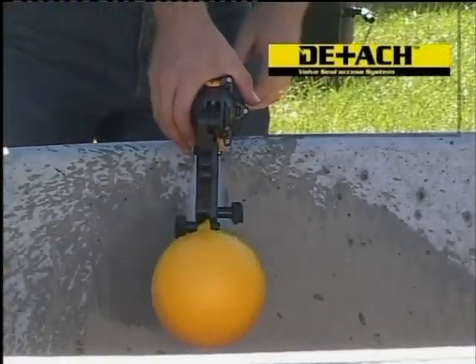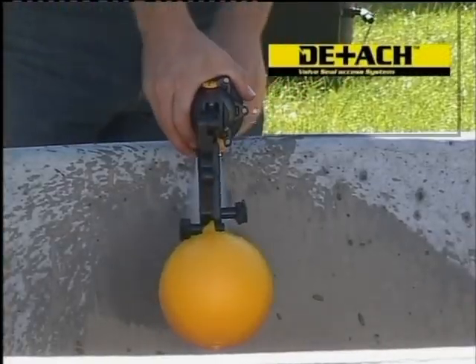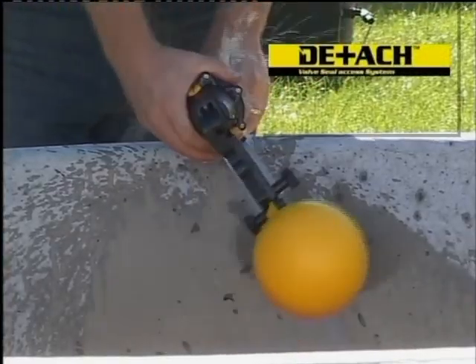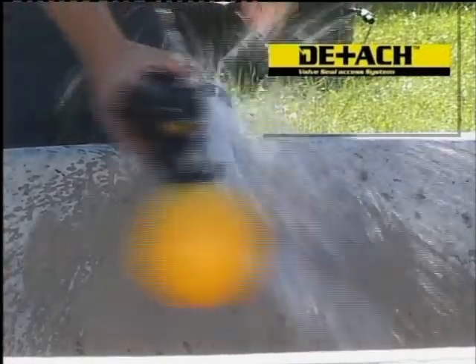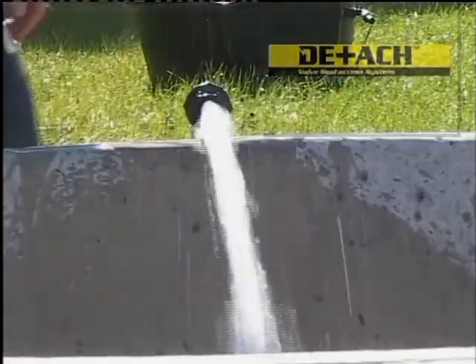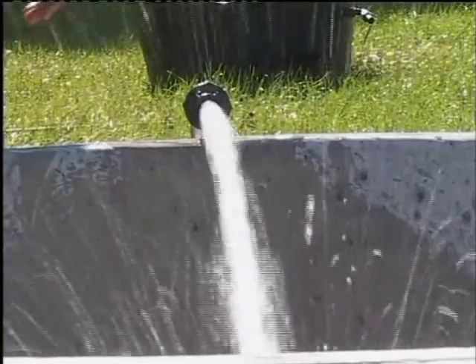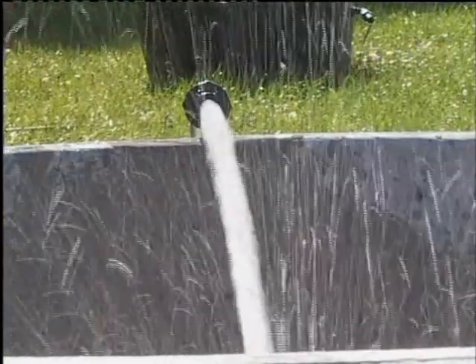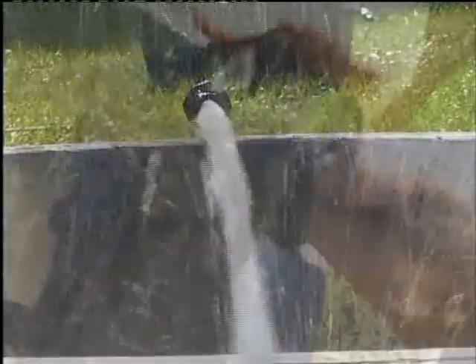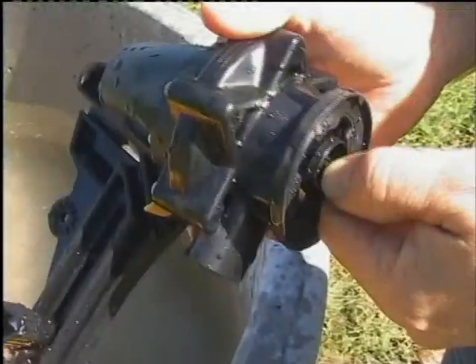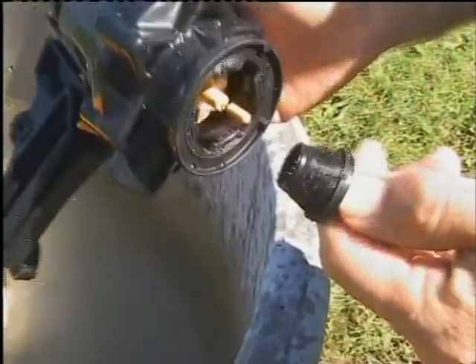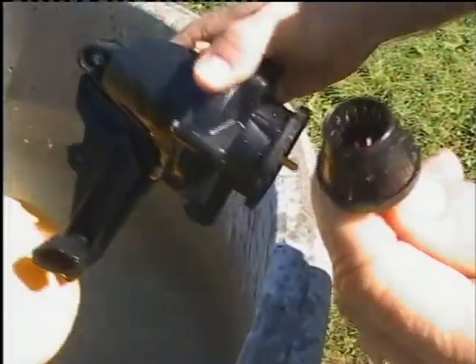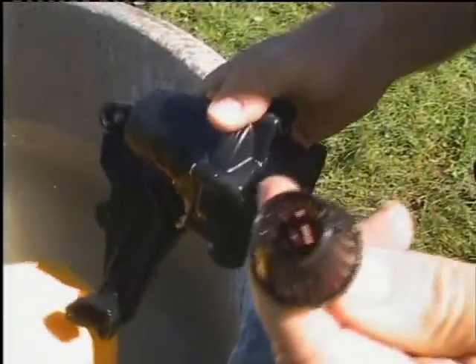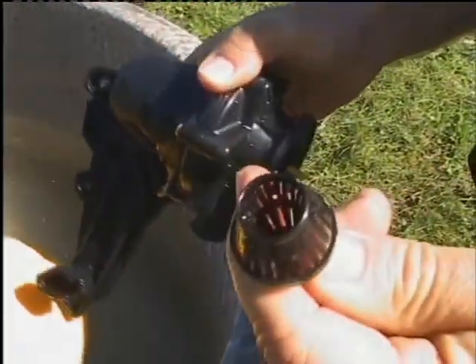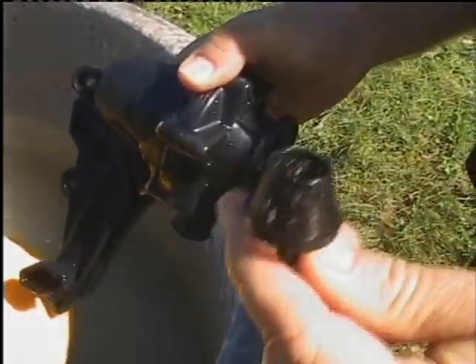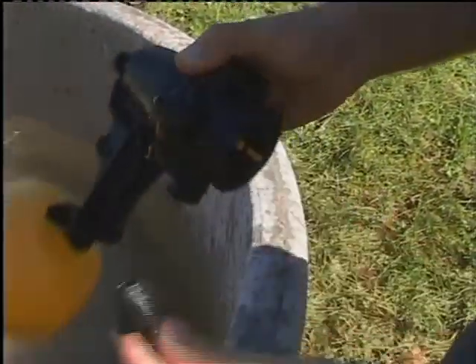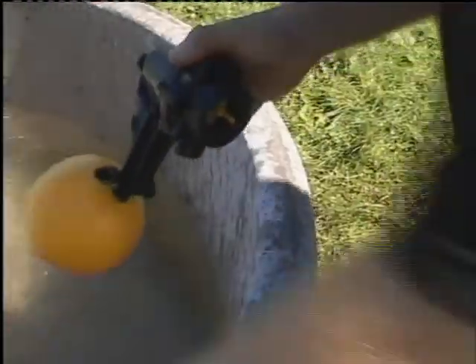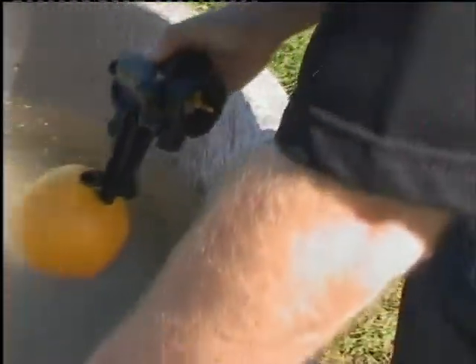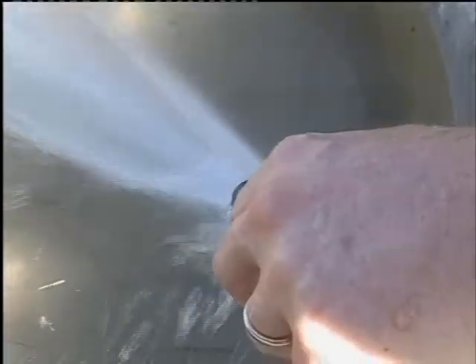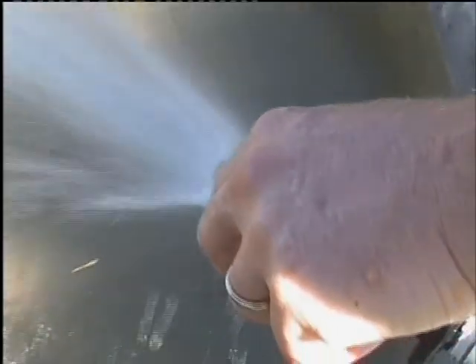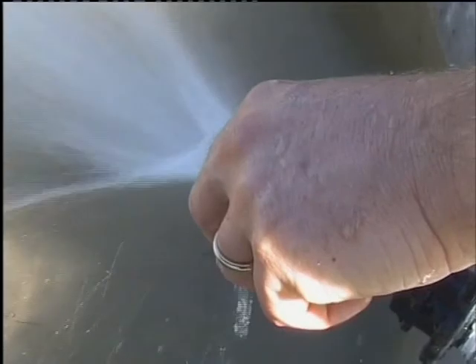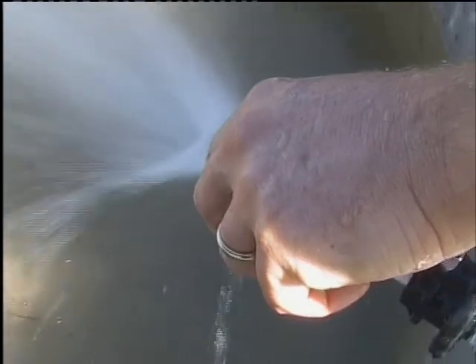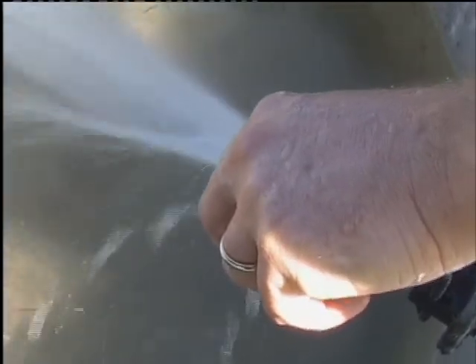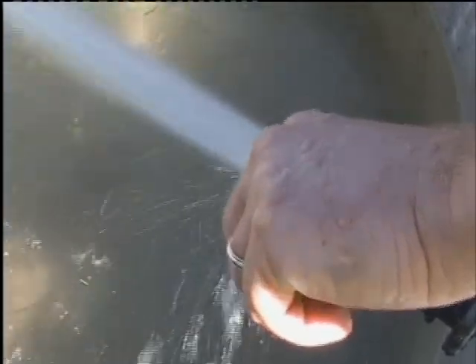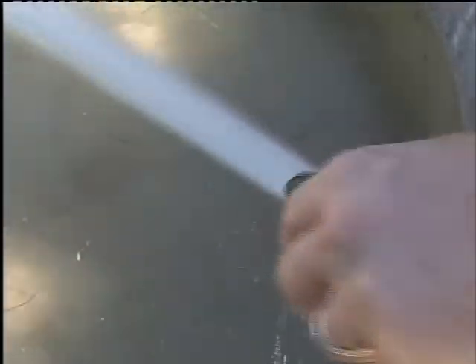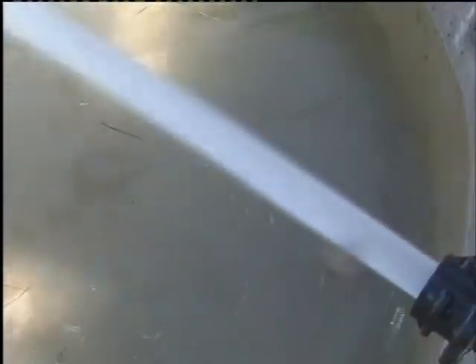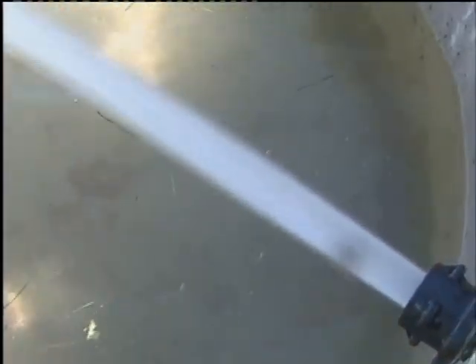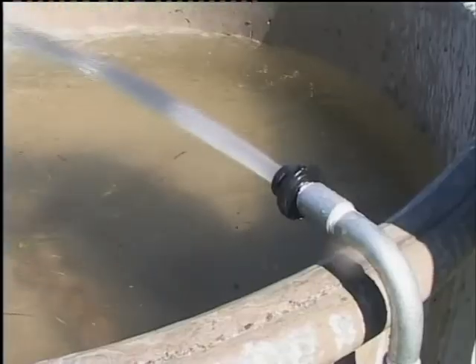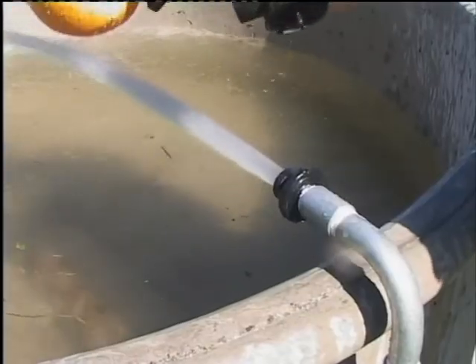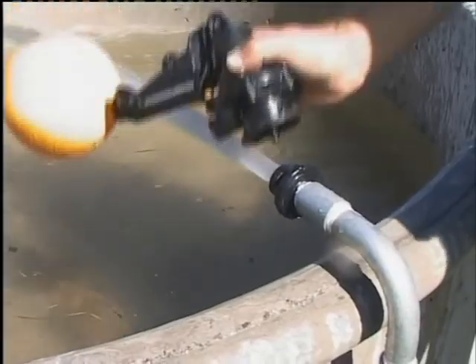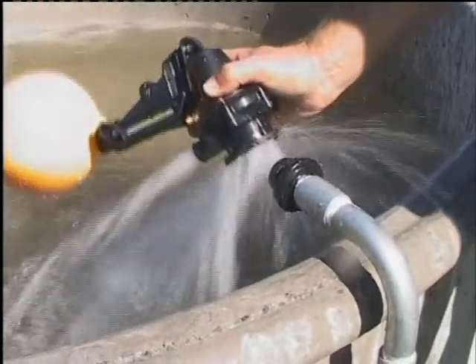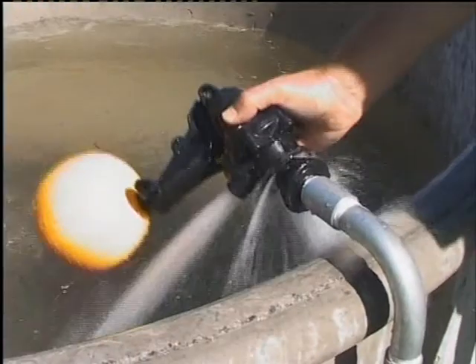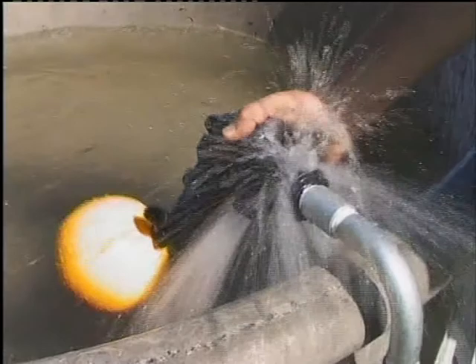The Topaz valve has a detach feature. Just a twist of the valve and it's off. This makes cleaning and valve seal quick and easy. Just a twist and the valve is back in position.